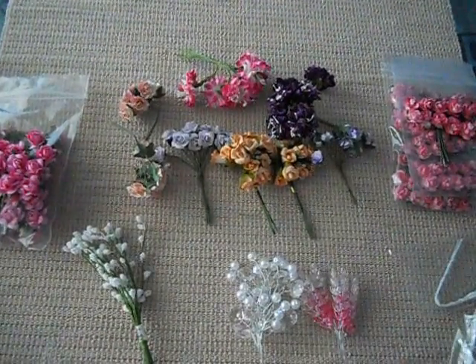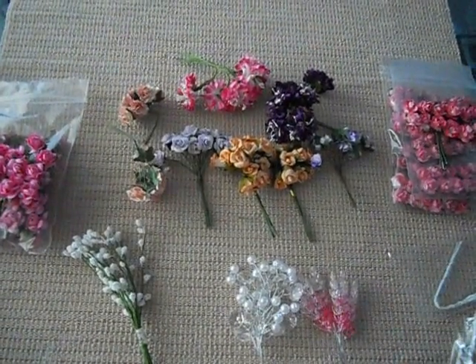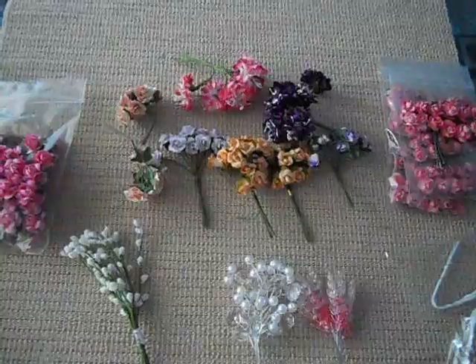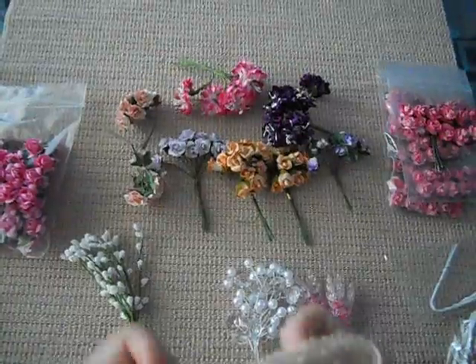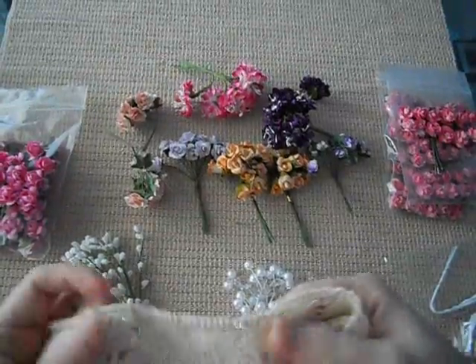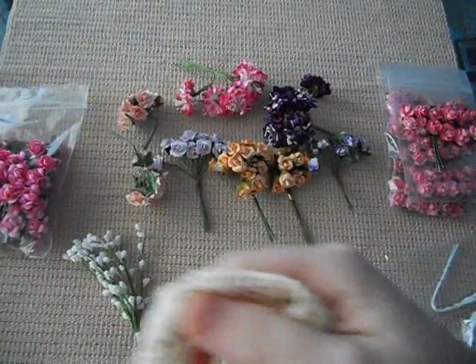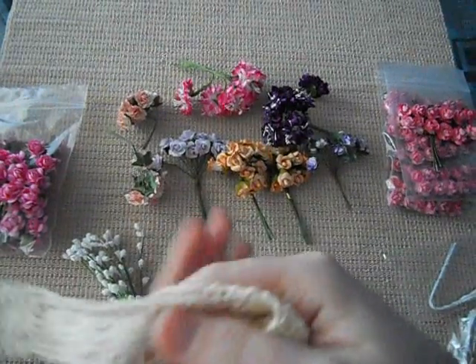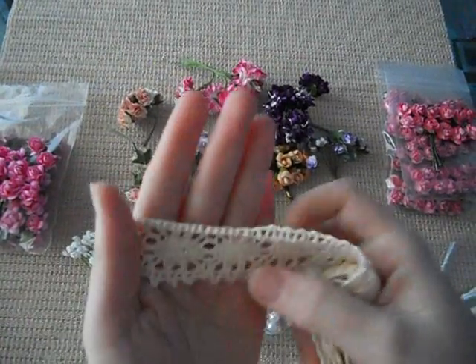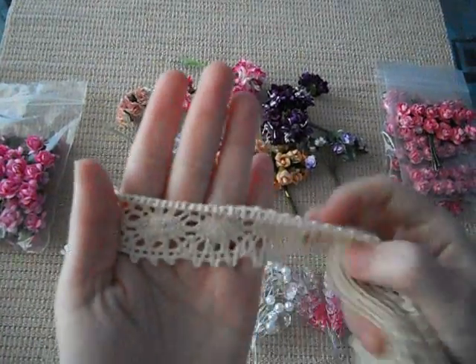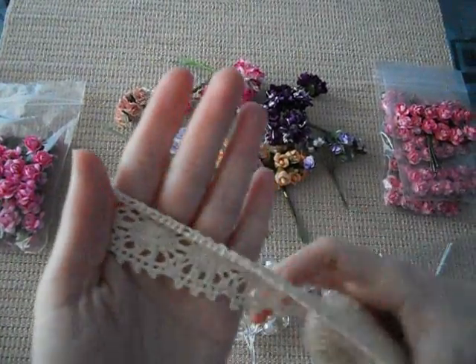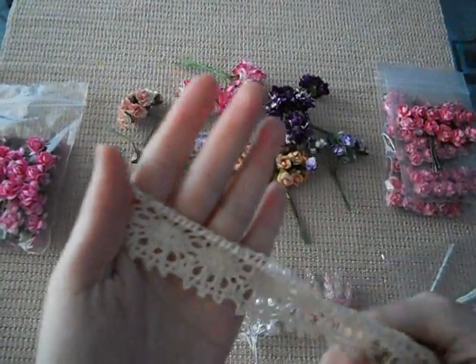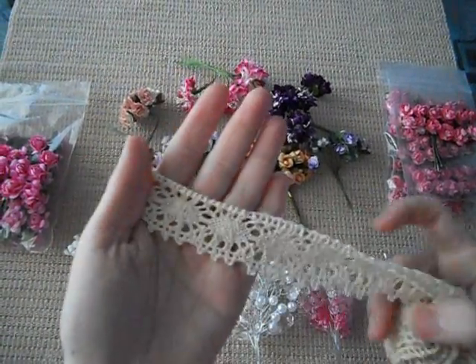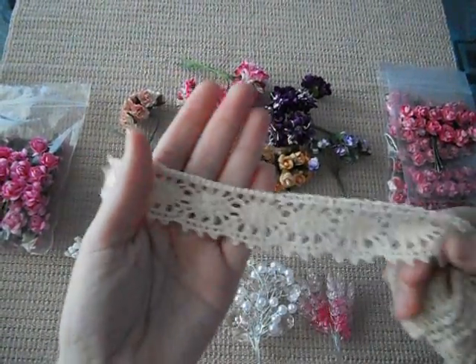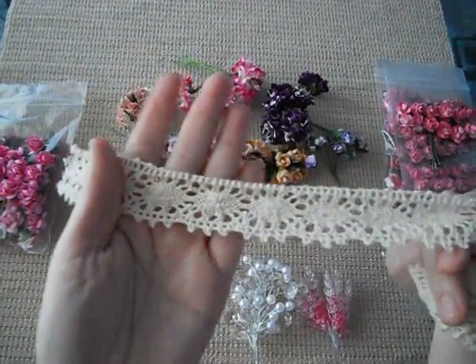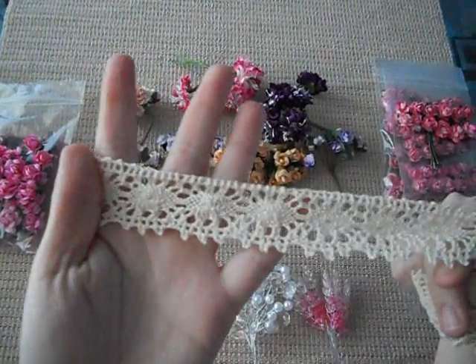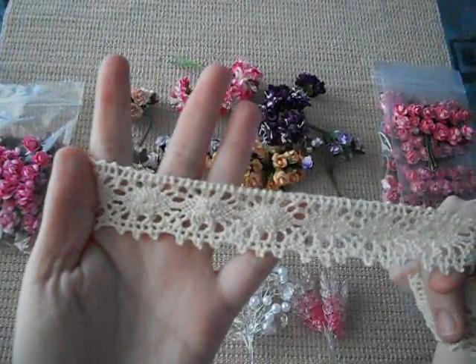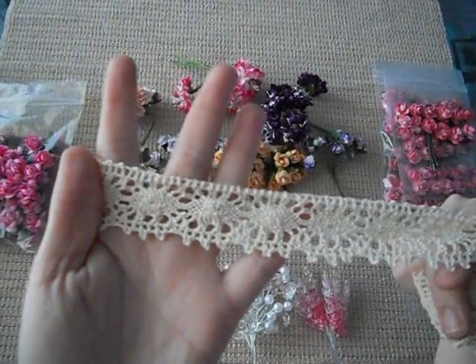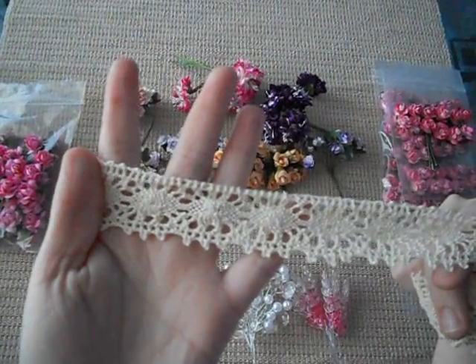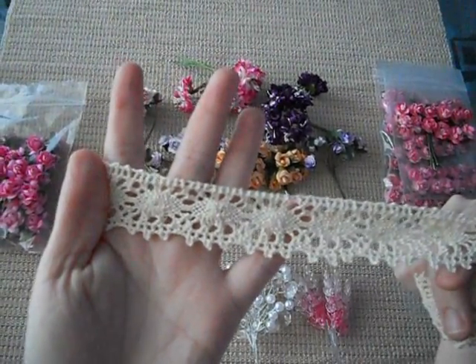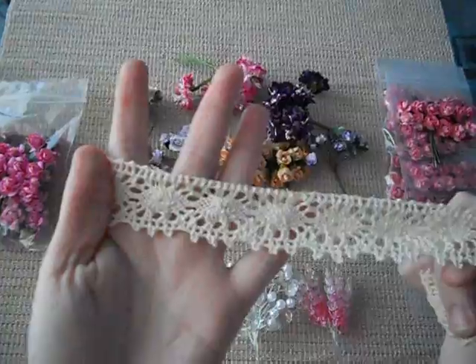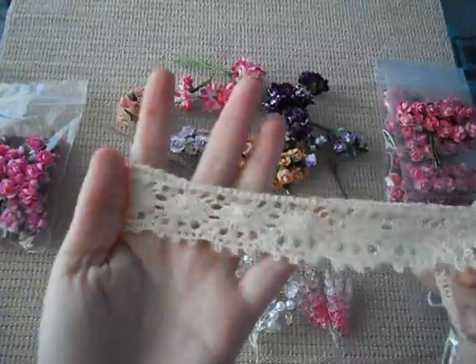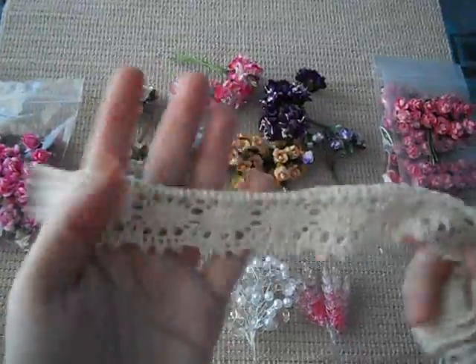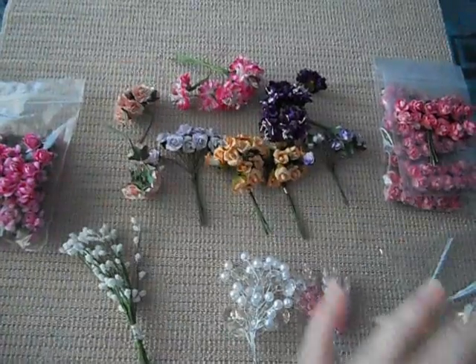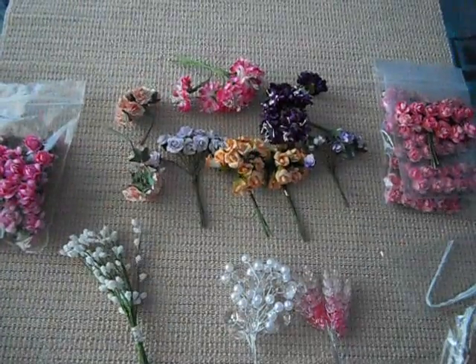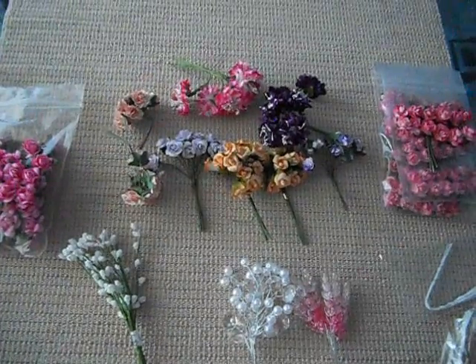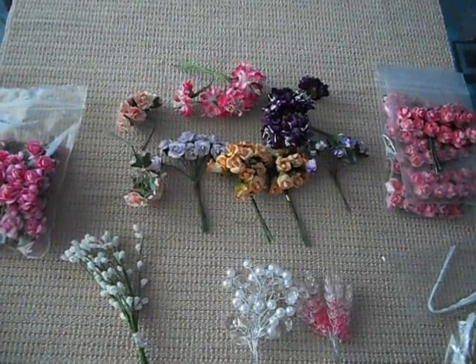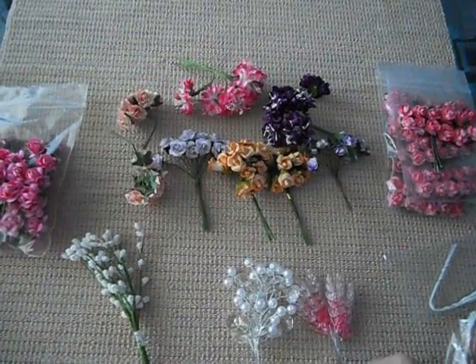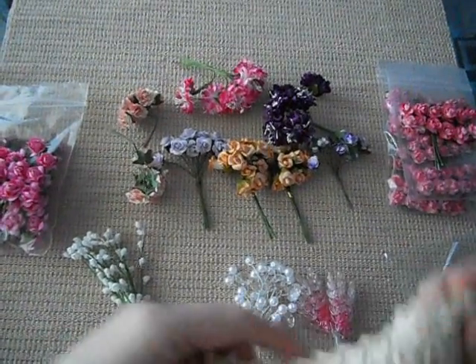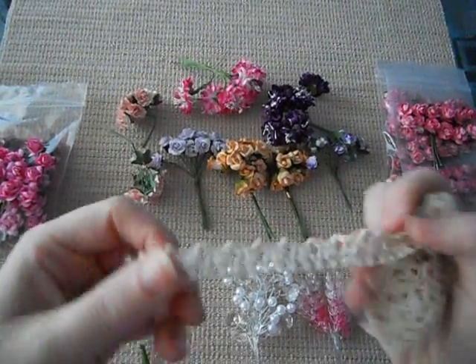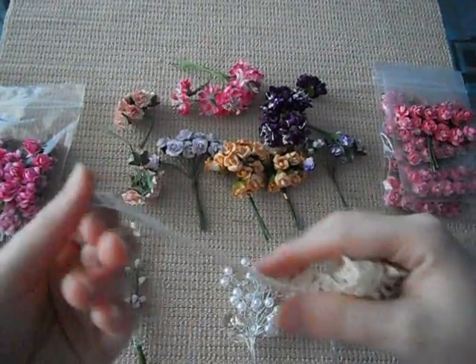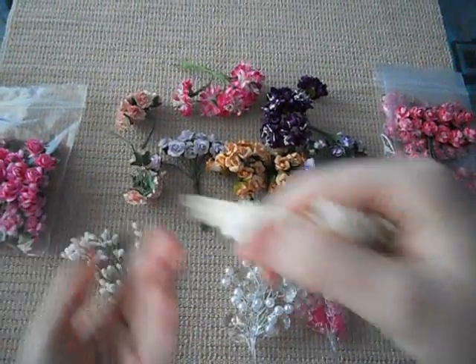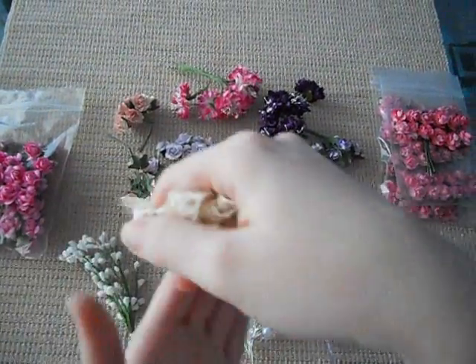I also got some lace — this one right here in the cream, and it's just crocheted. A thick one, and I also got a thin one, which is this one right here.